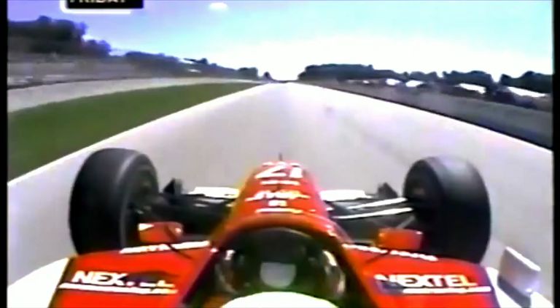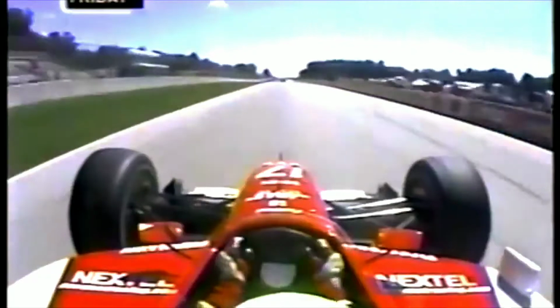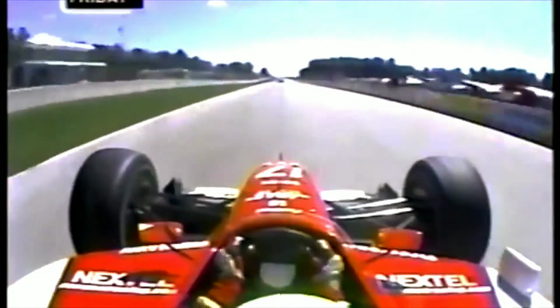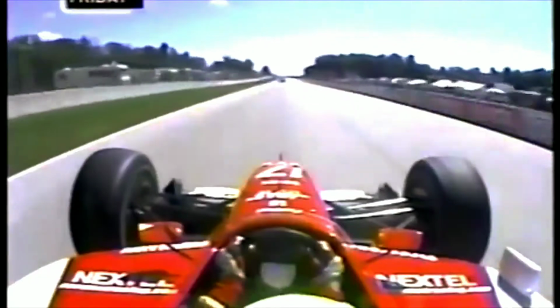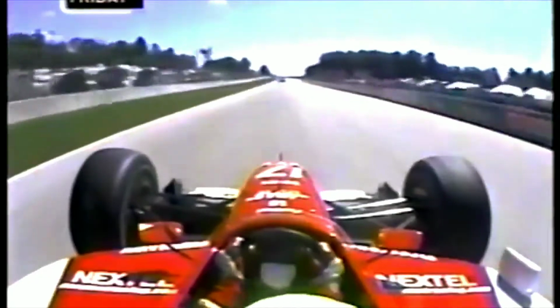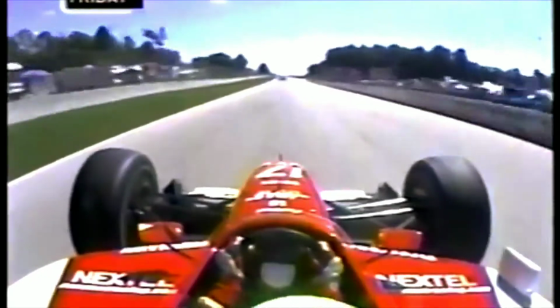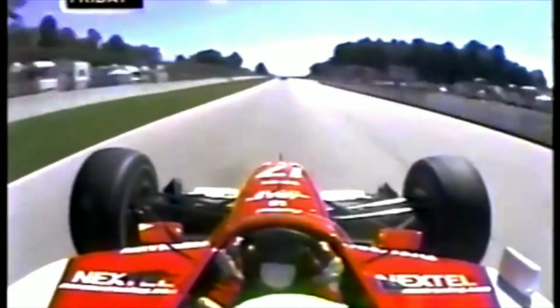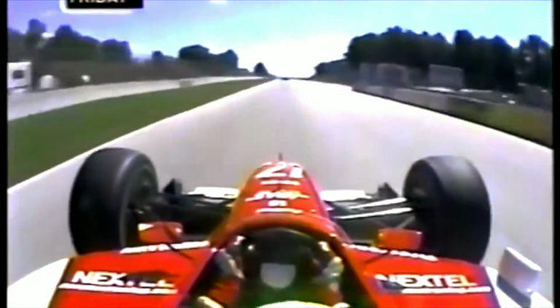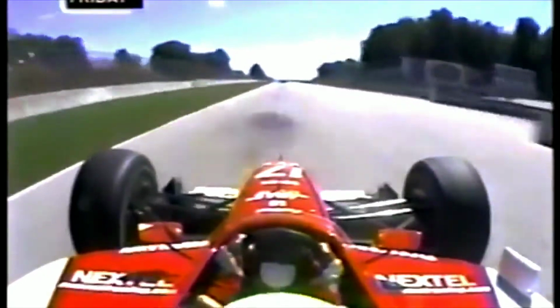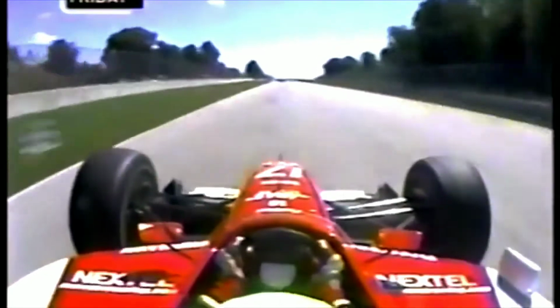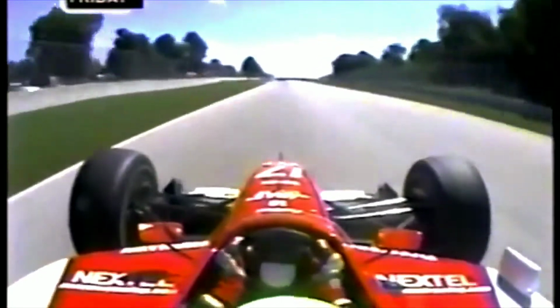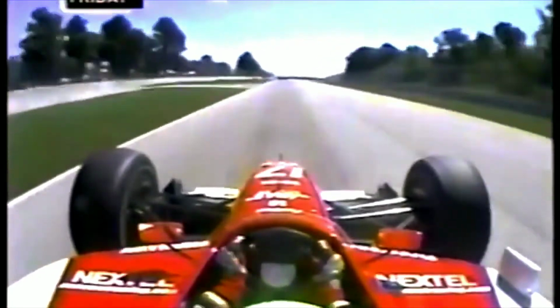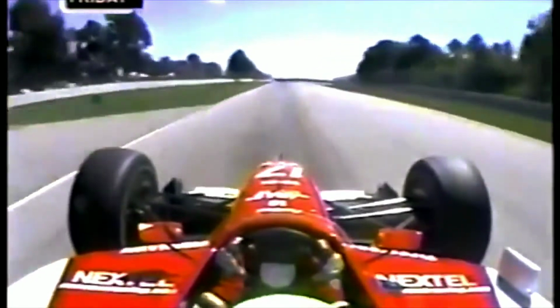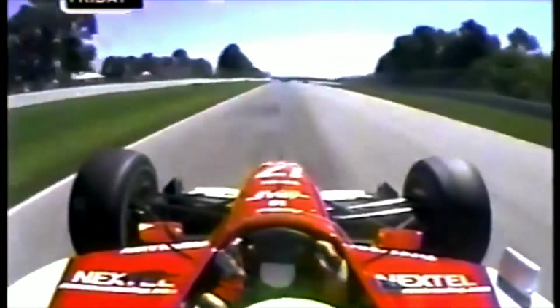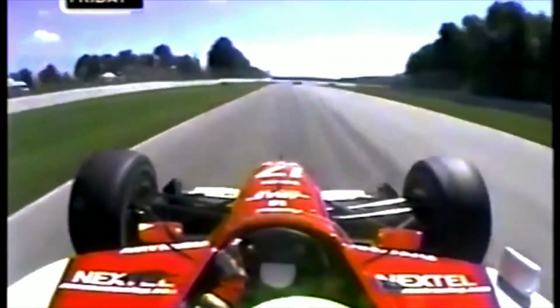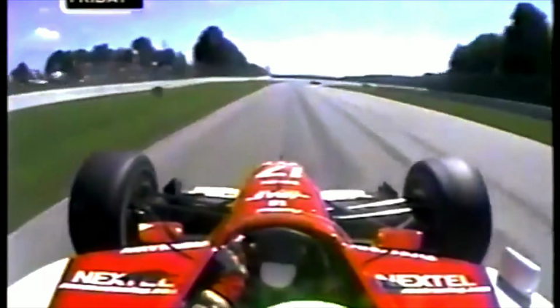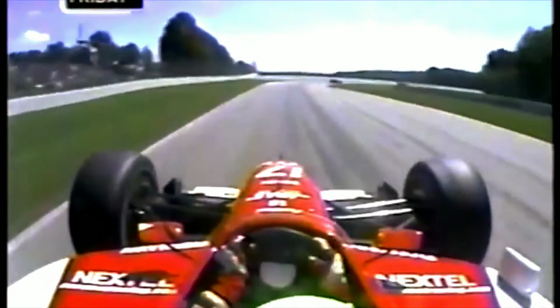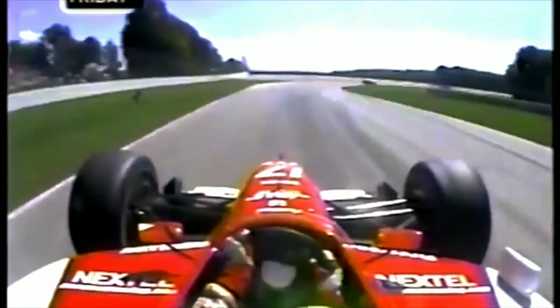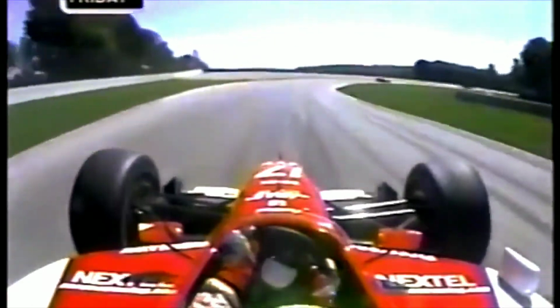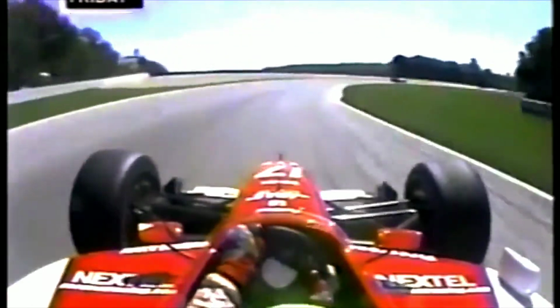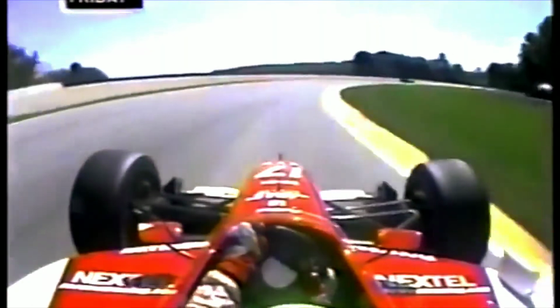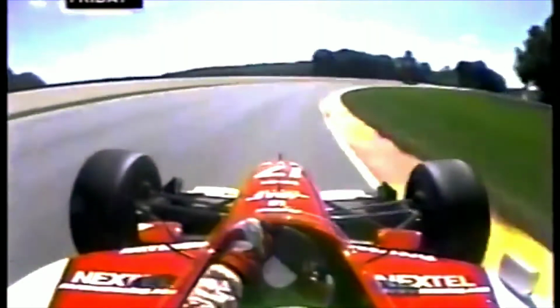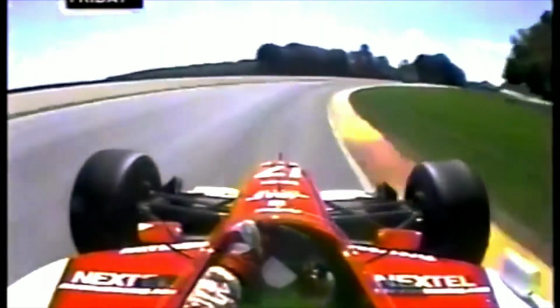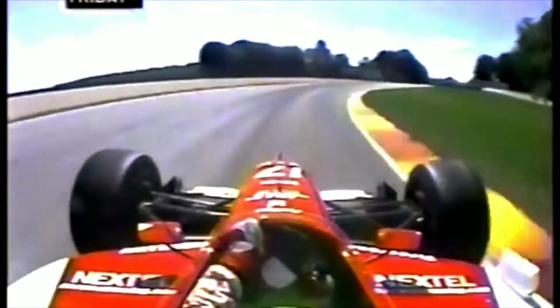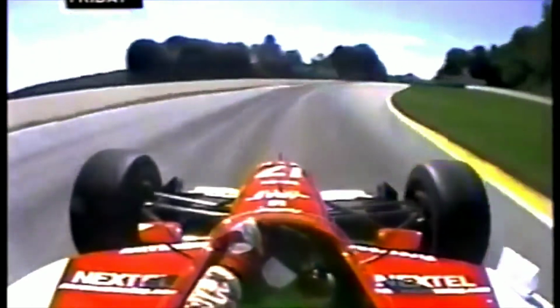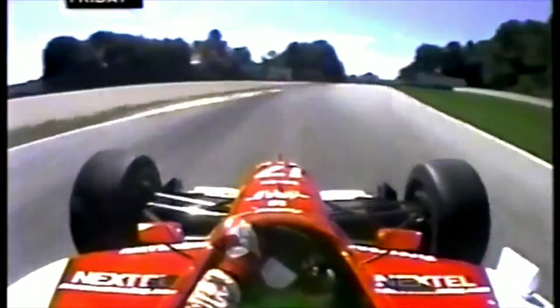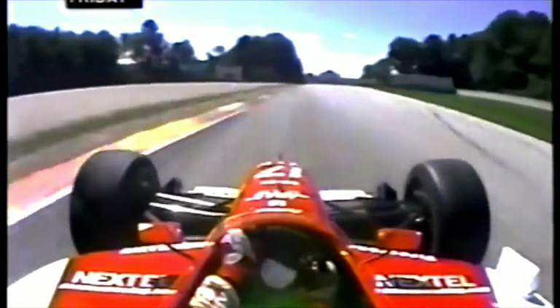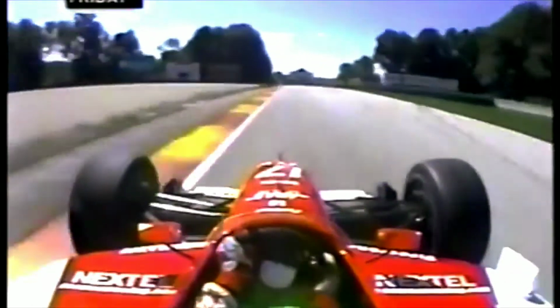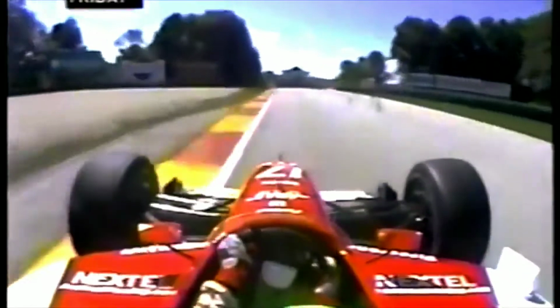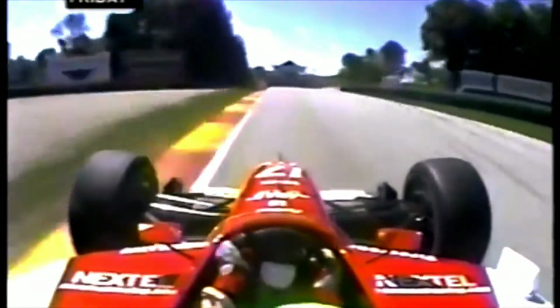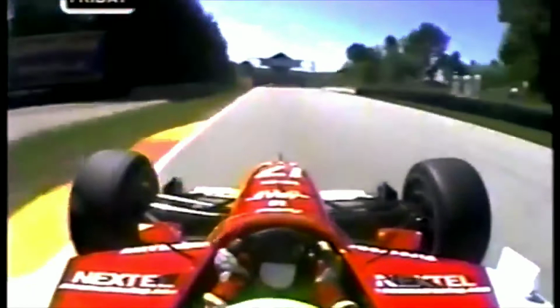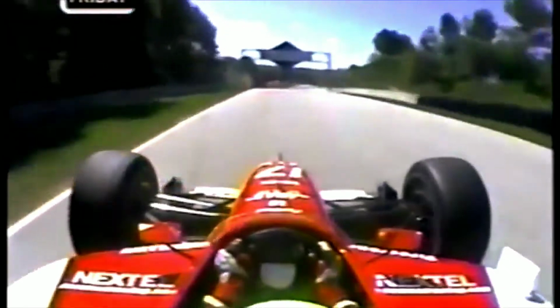A 100-foot climb to the pit straightaway, 4,400 feet long. In 6th gear at 200 miles an hour, then stand on the brakes, down to 4th gear through turn number 1, at about 120 miles an hour.